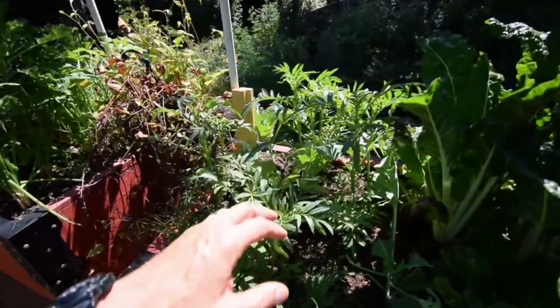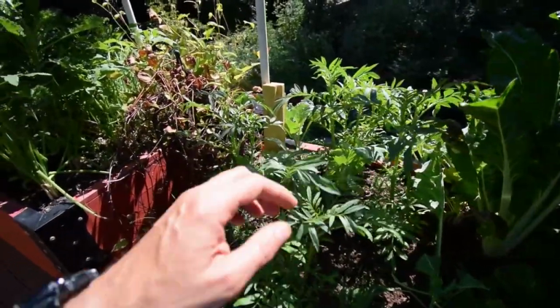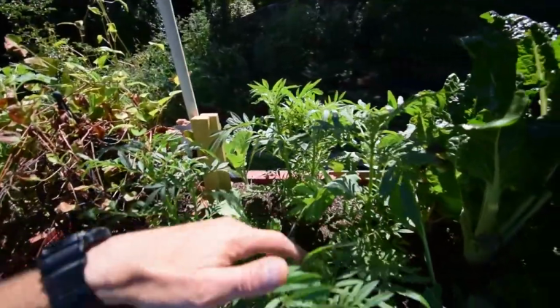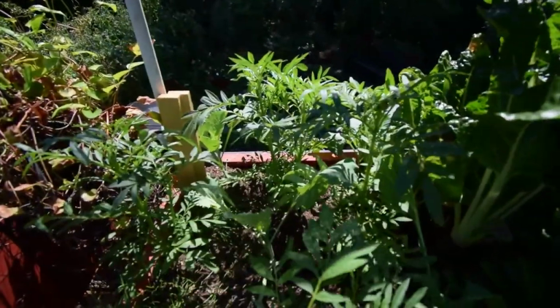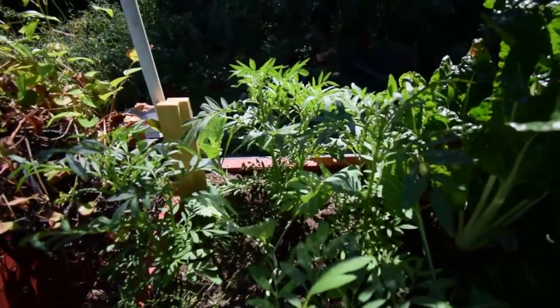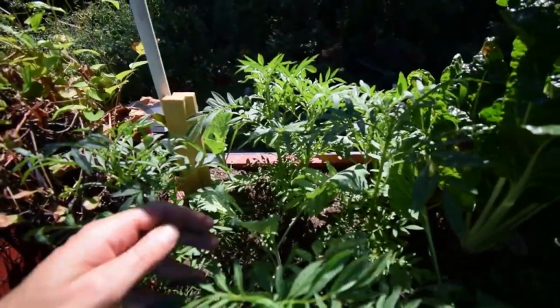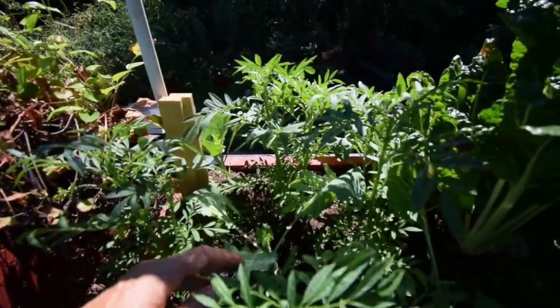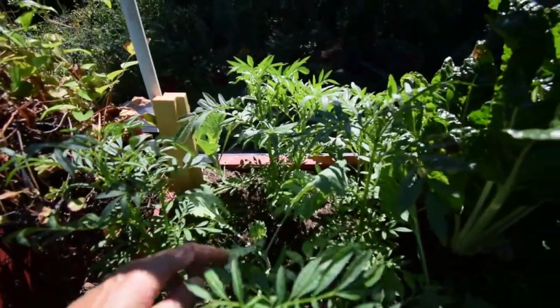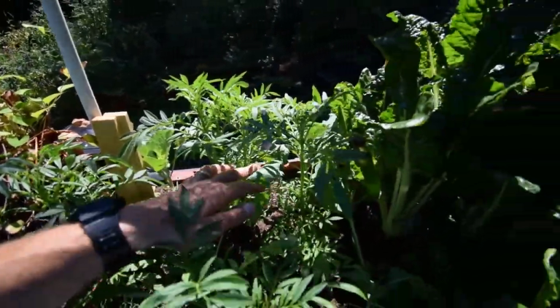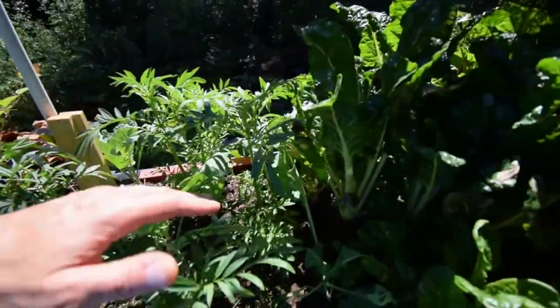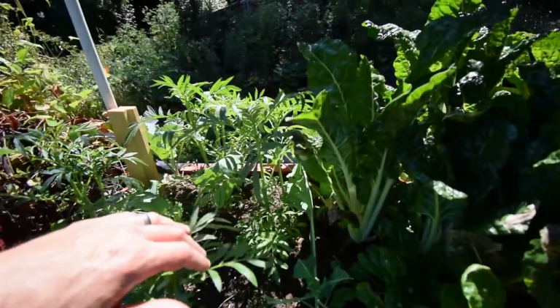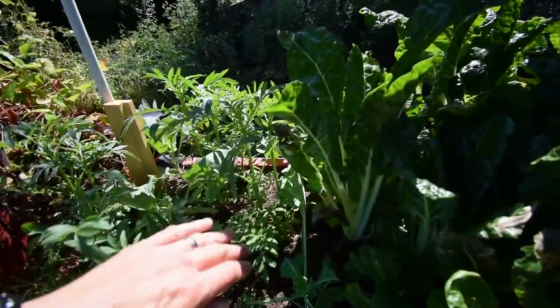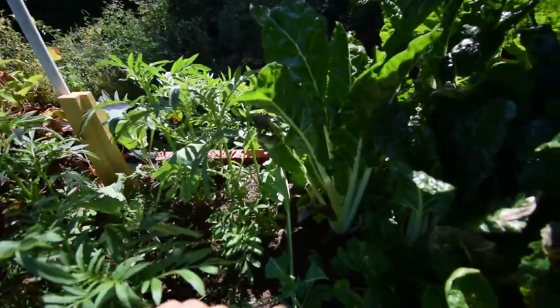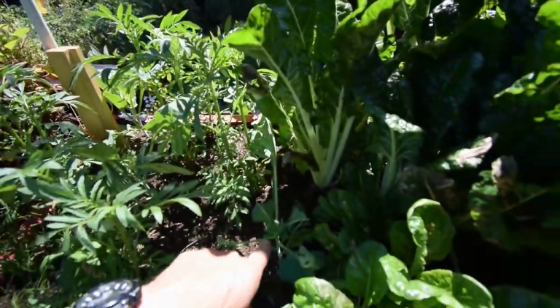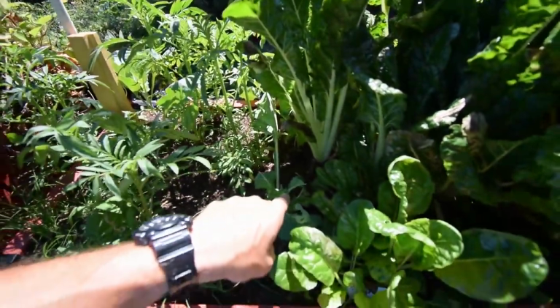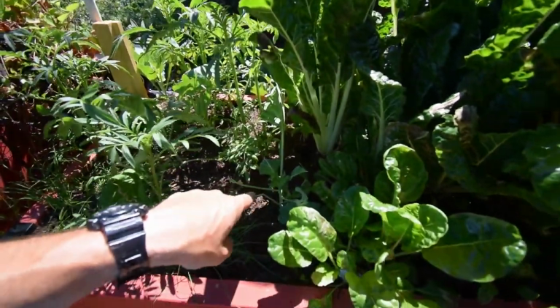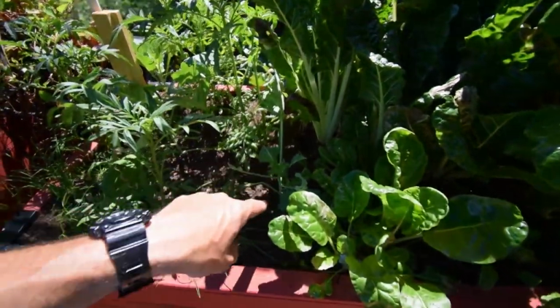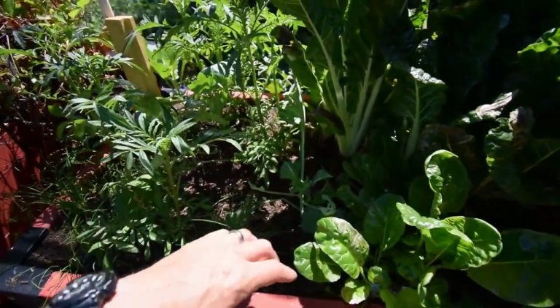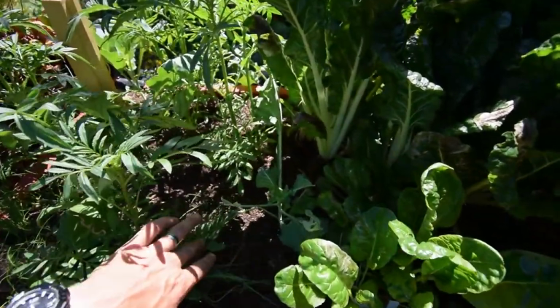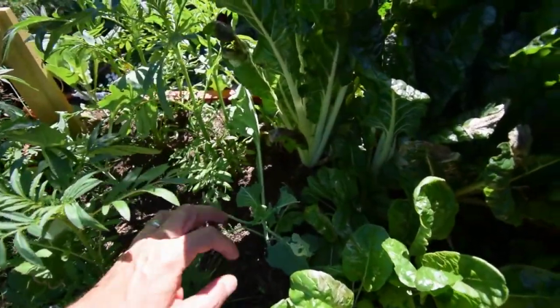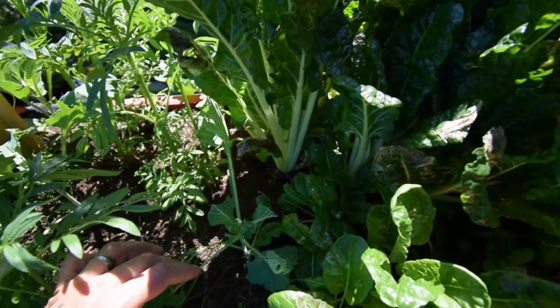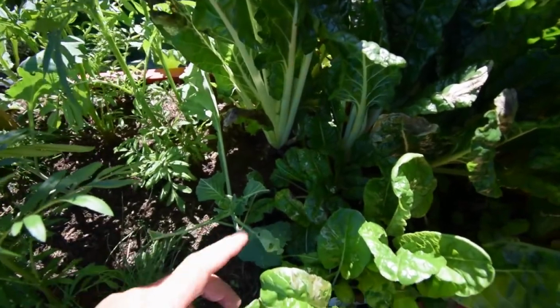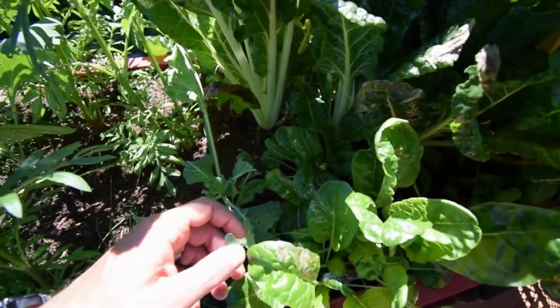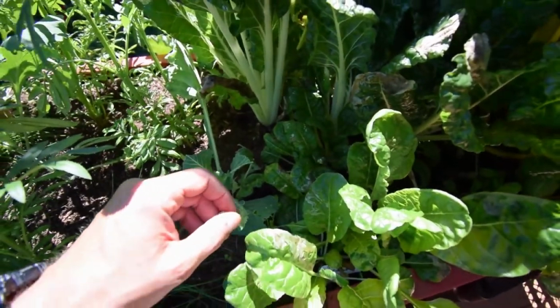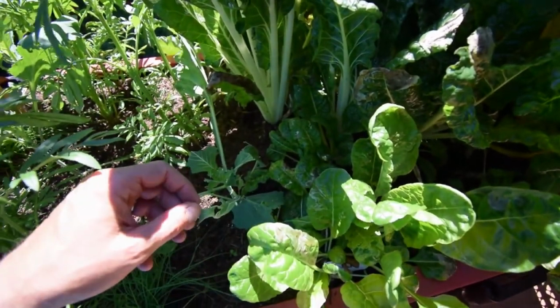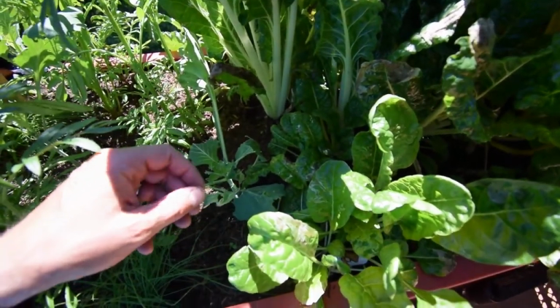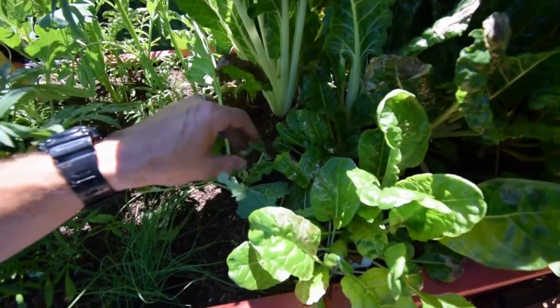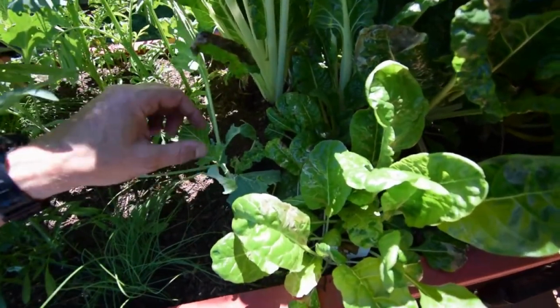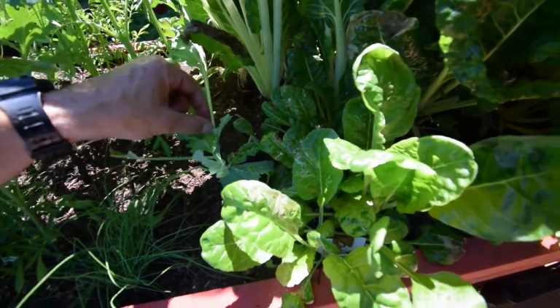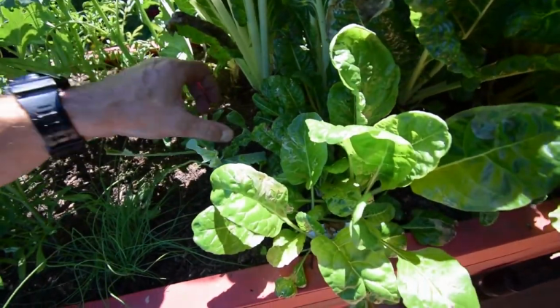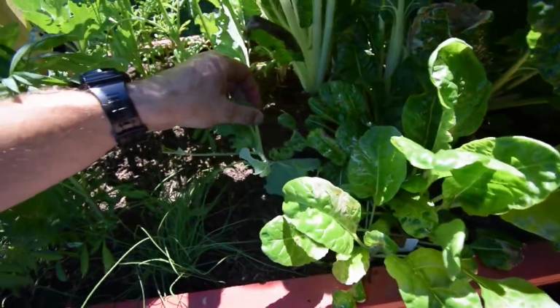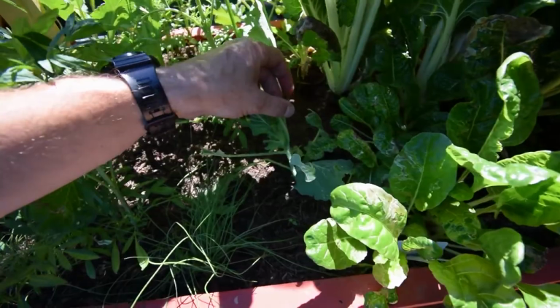Got the cabbage down here. Looks like it's doing fairly well on this box. Got a little bit of something eating it down here, may have to toss in some Sluggo or something. I don't see any worms.